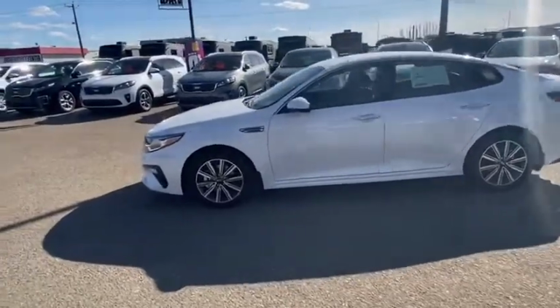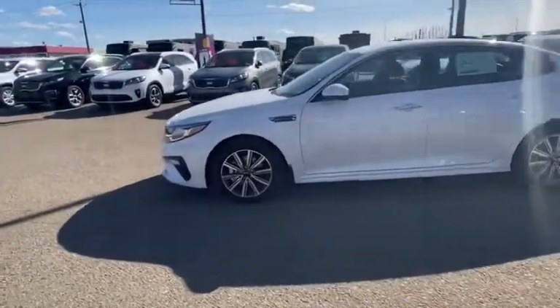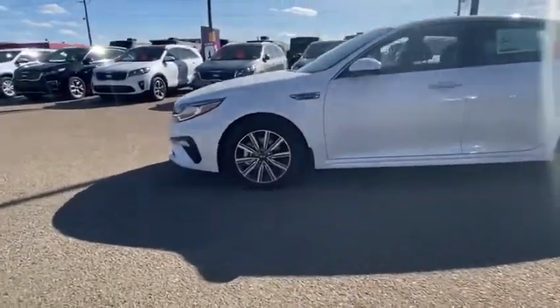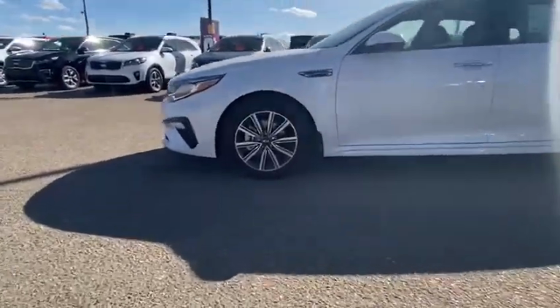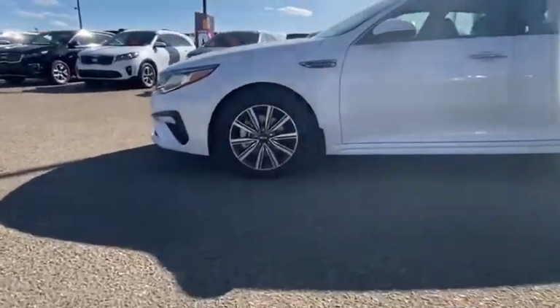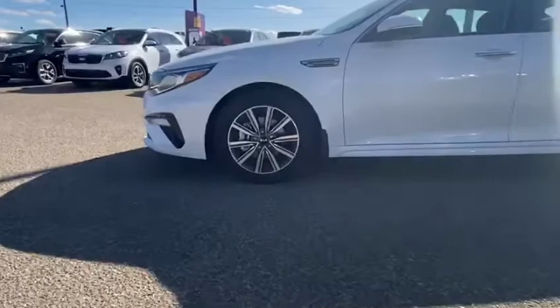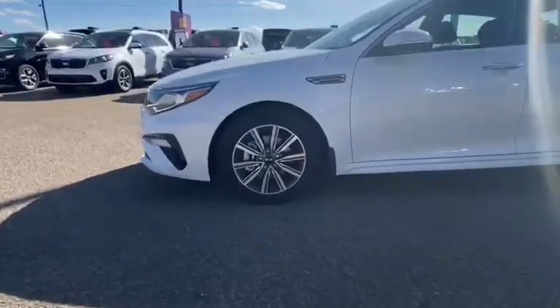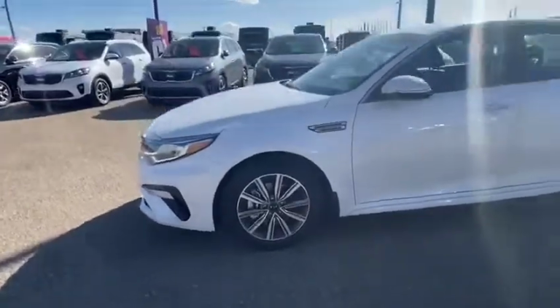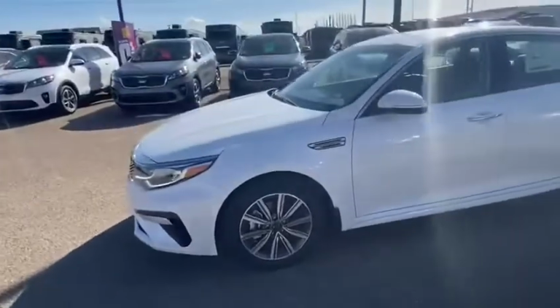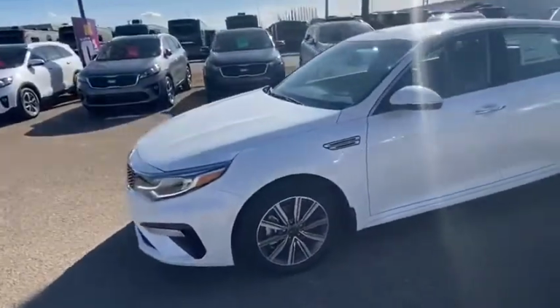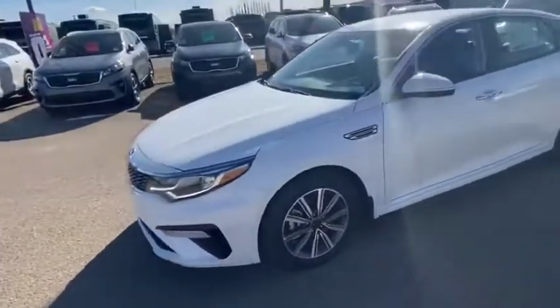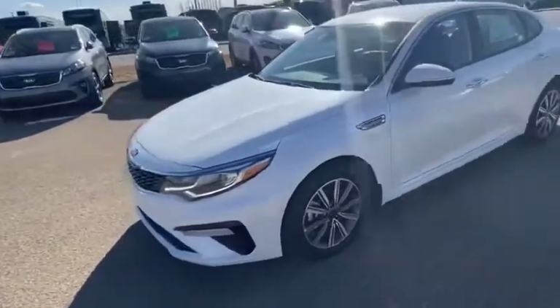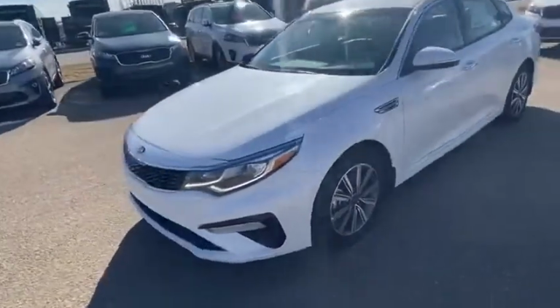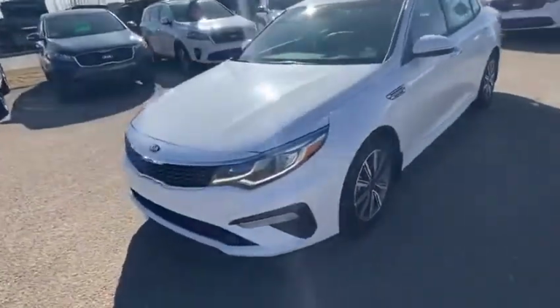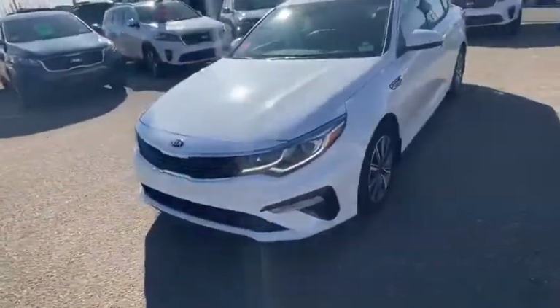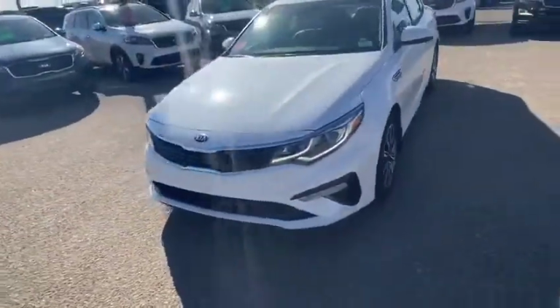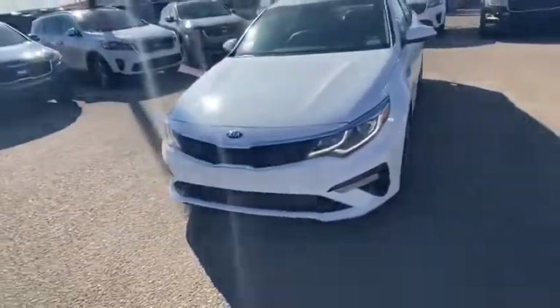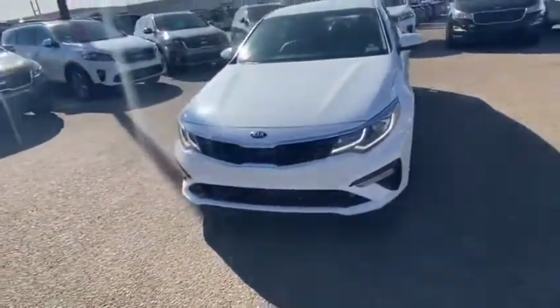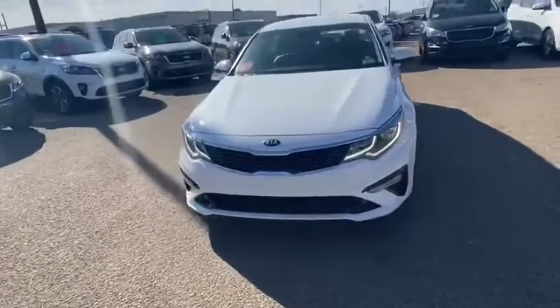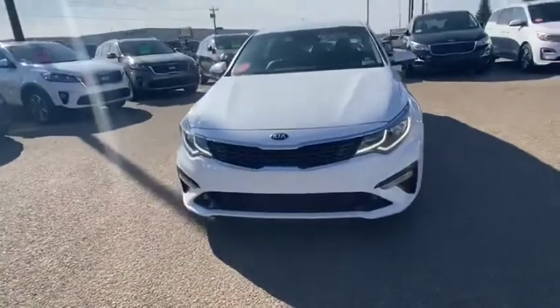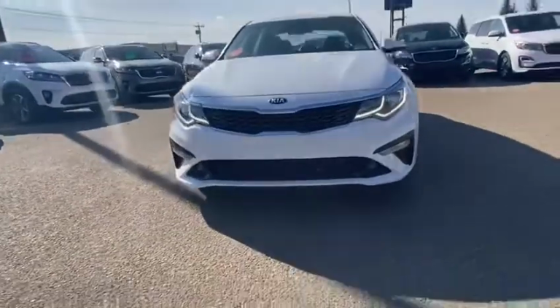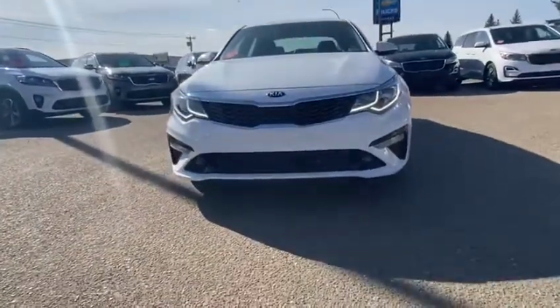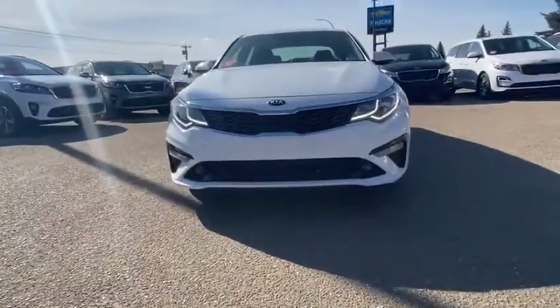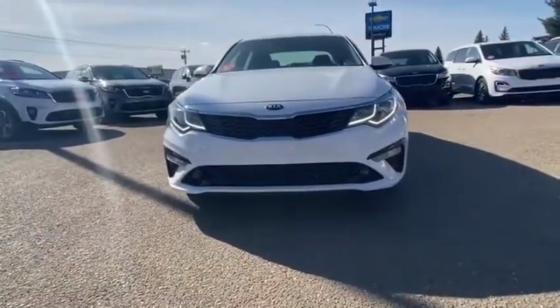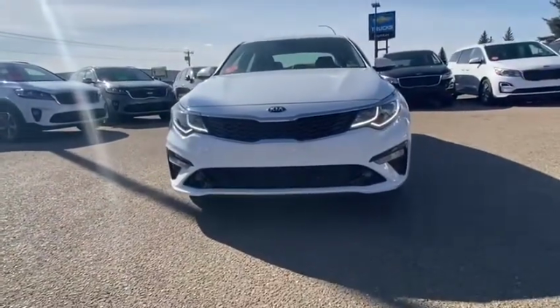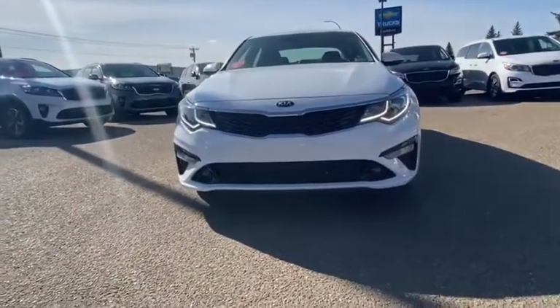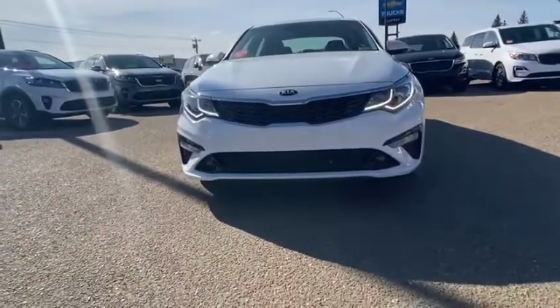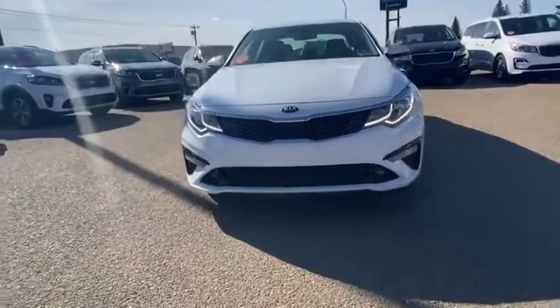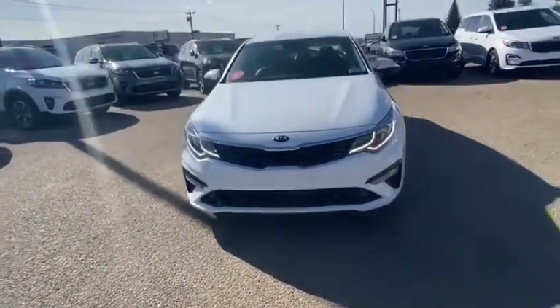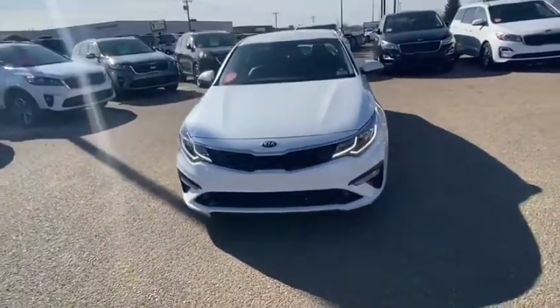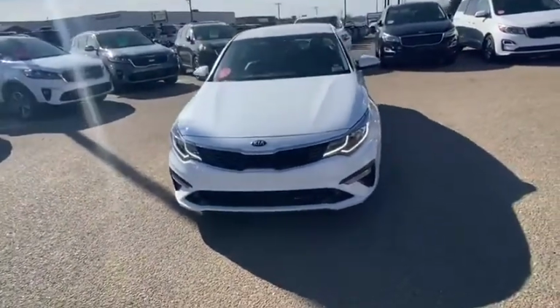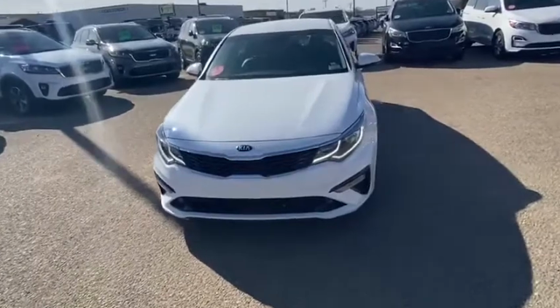Heading around, showing off the 17 inch rims. As we move to the front, let you see the projection headlights and the fog lights we've got, giving you that perfect driving experience.